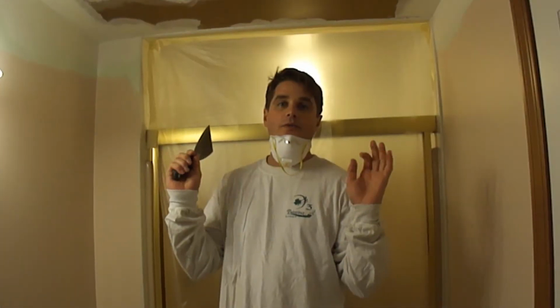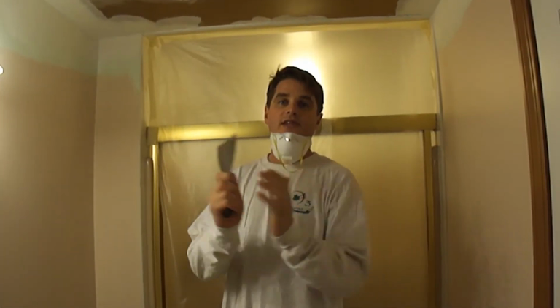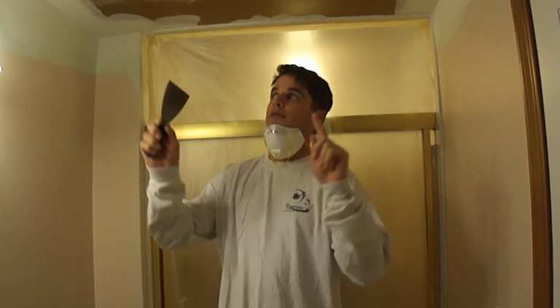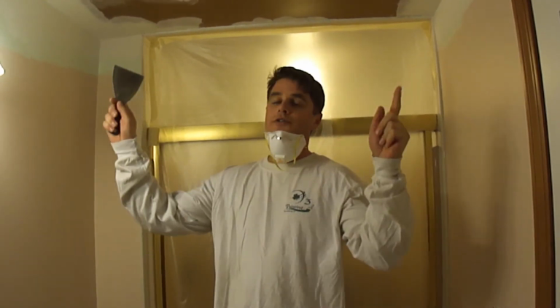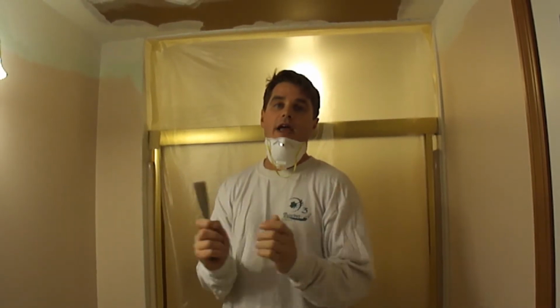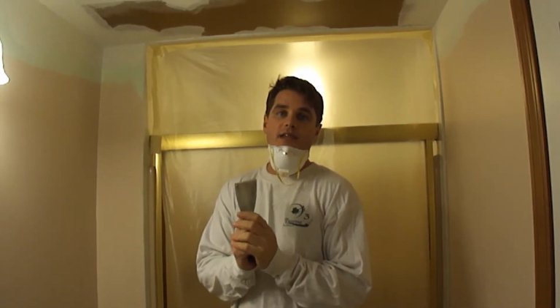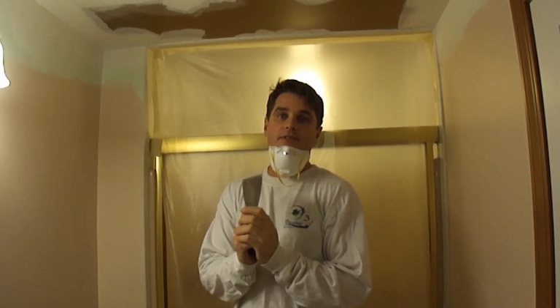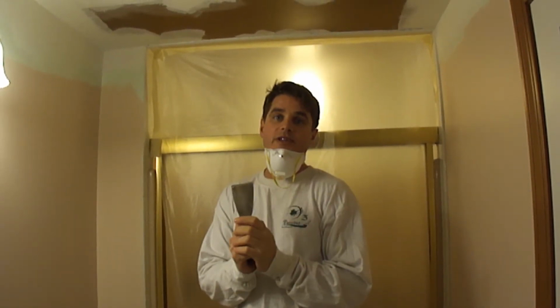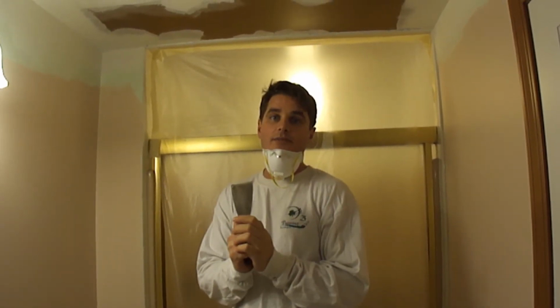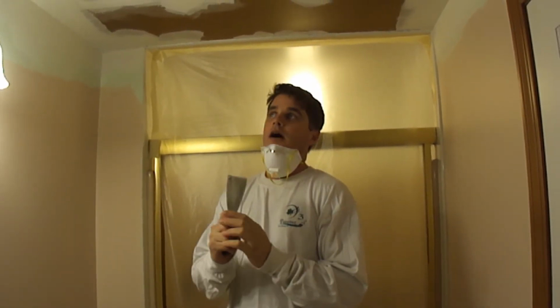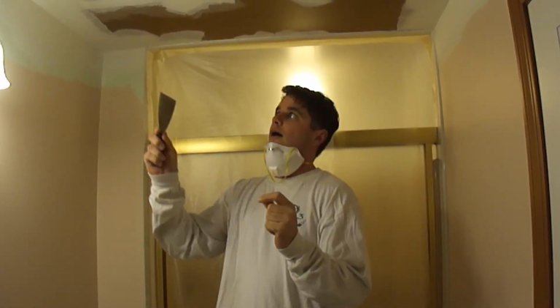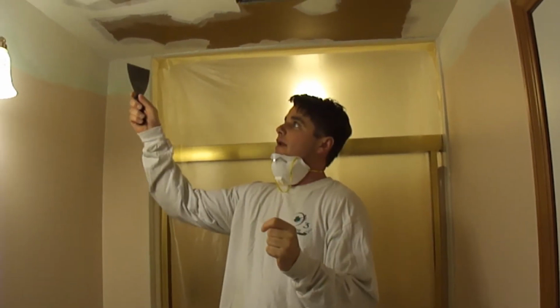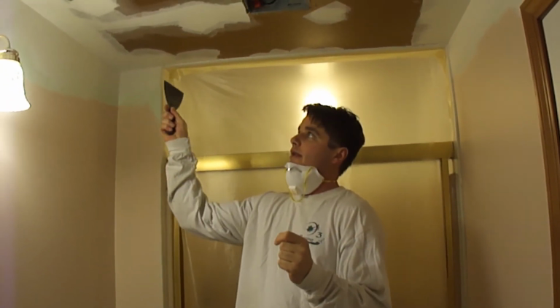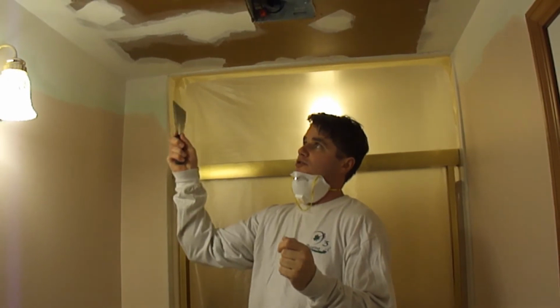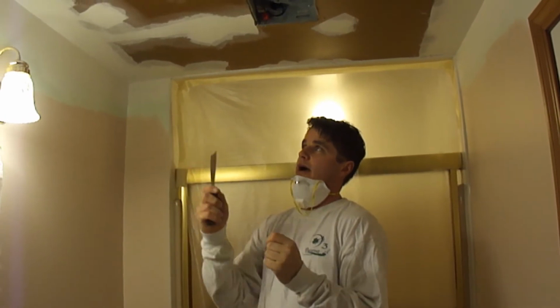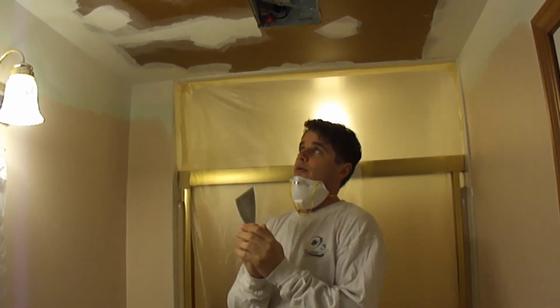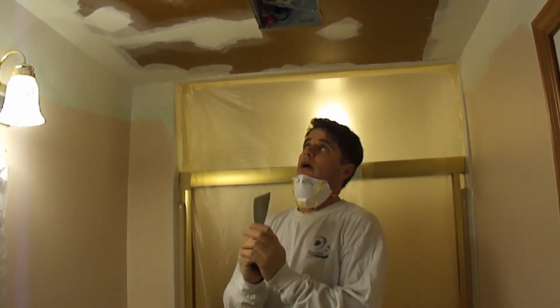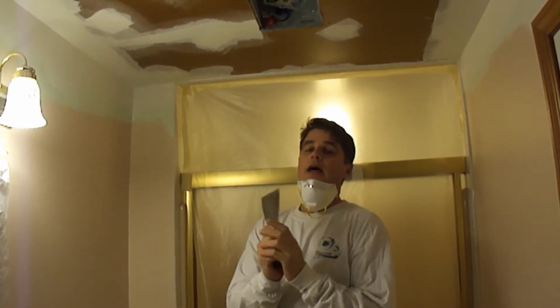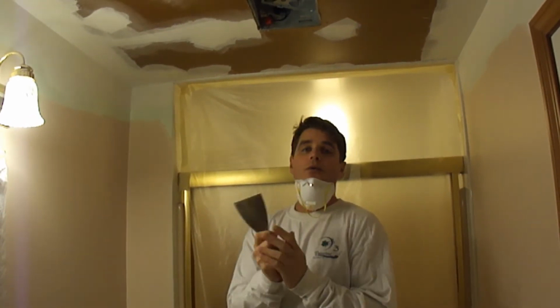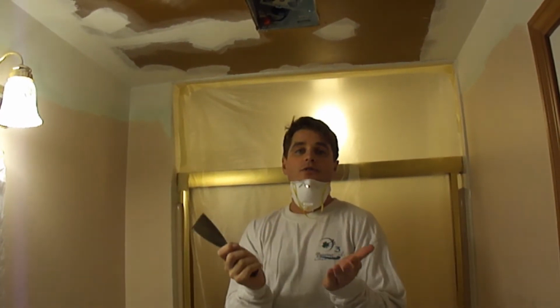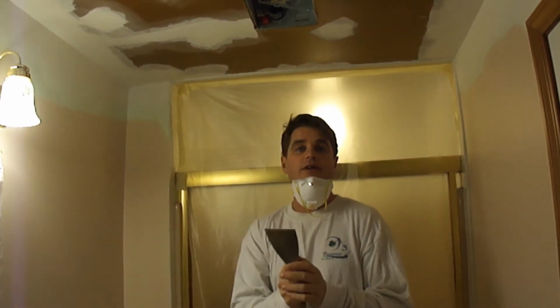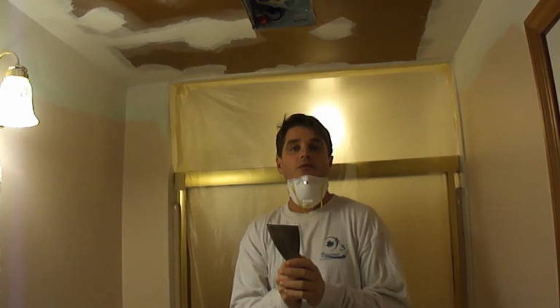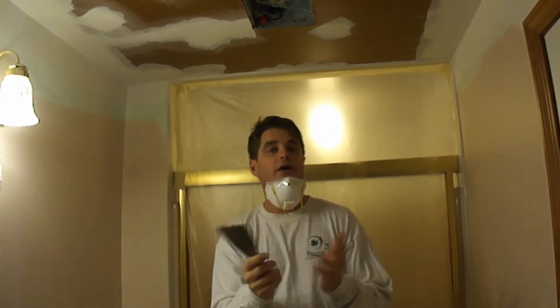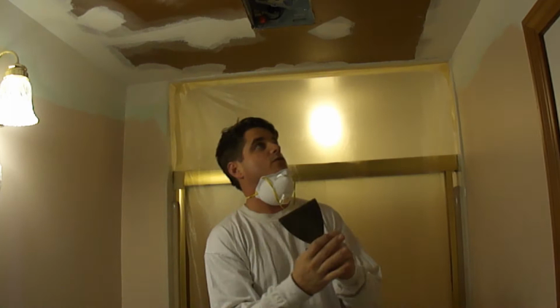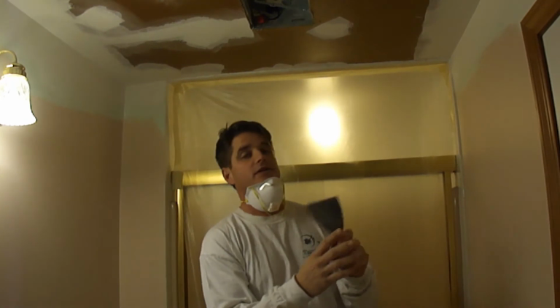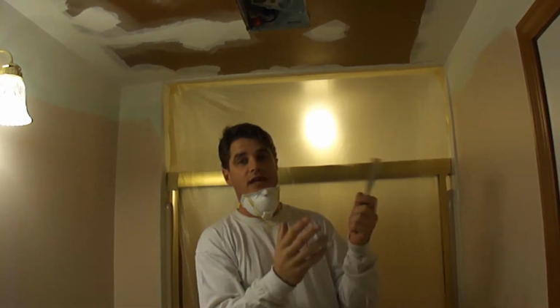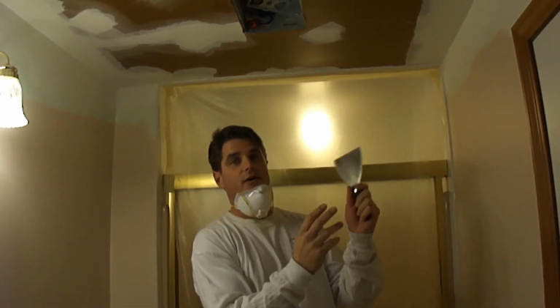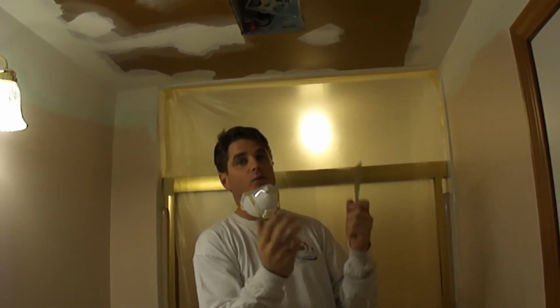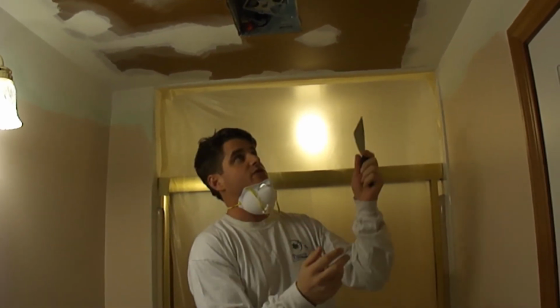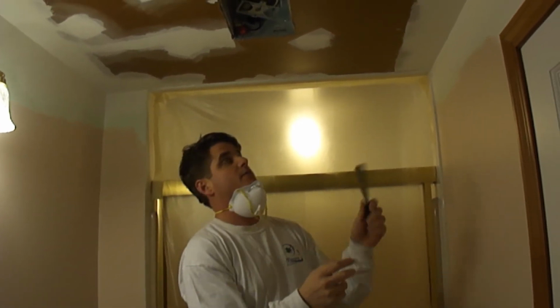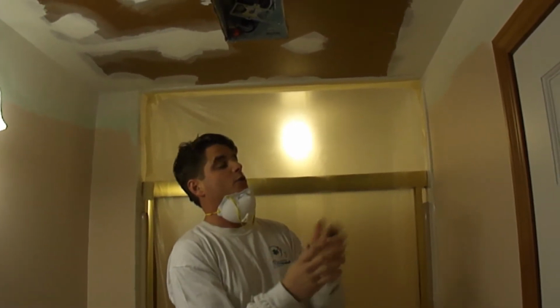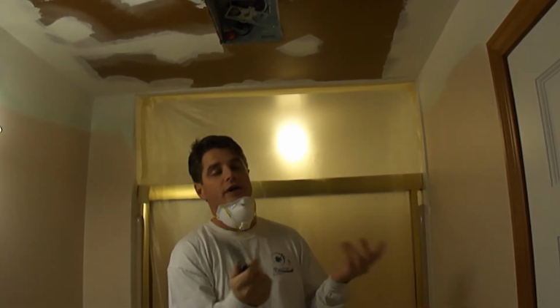The ceiling and the corners here have been taped three times and it has dried out now. What we want to do is sand down what I just taped.